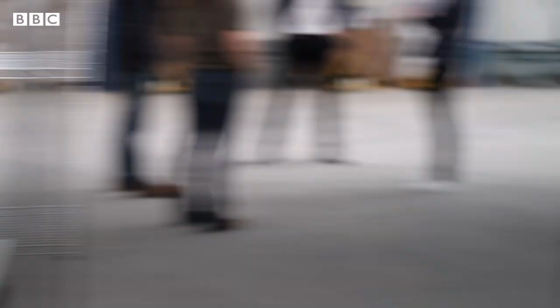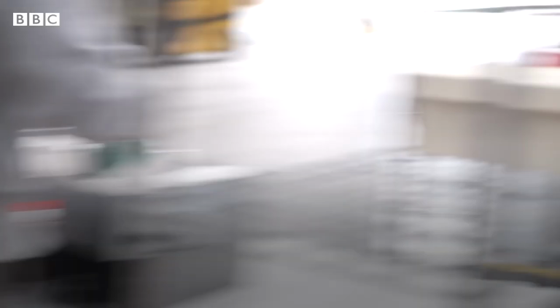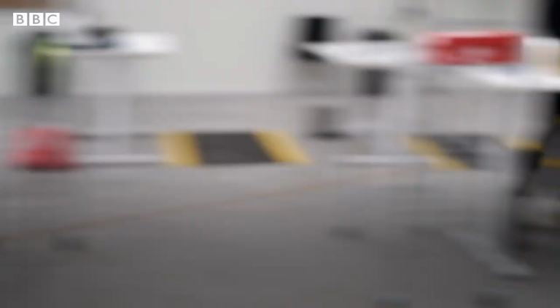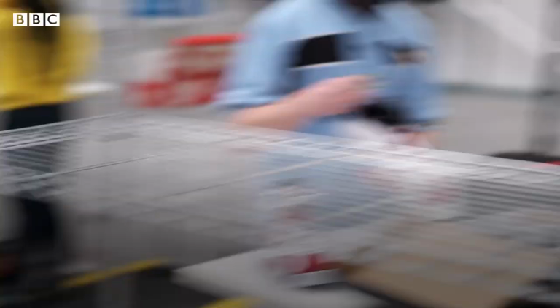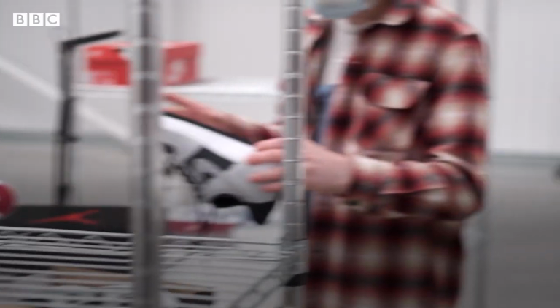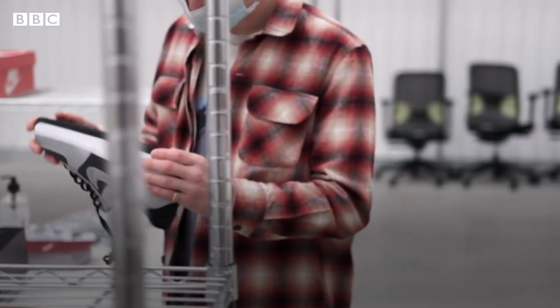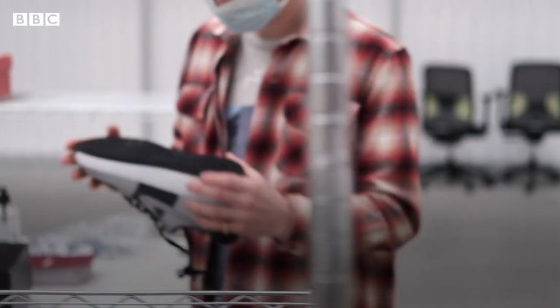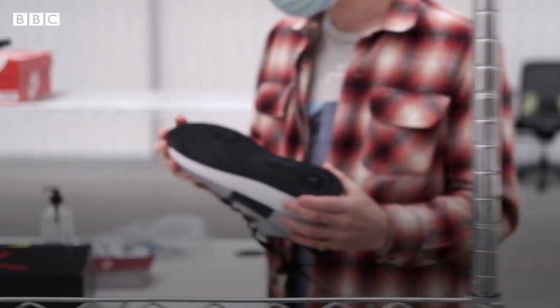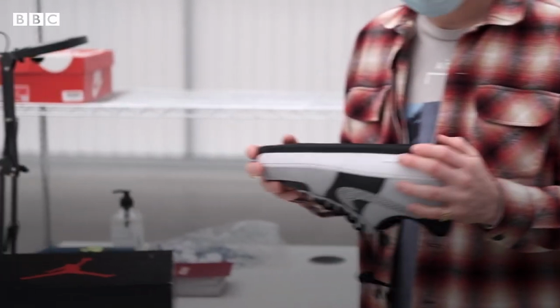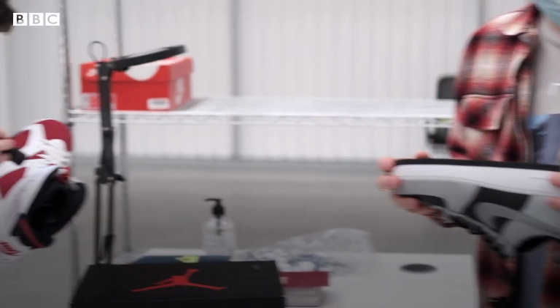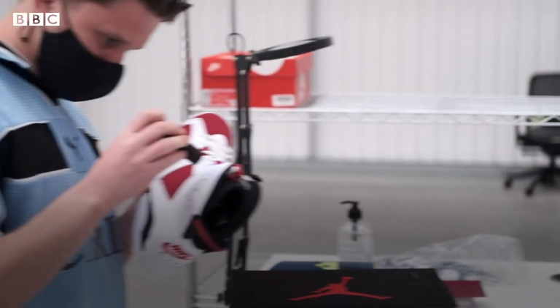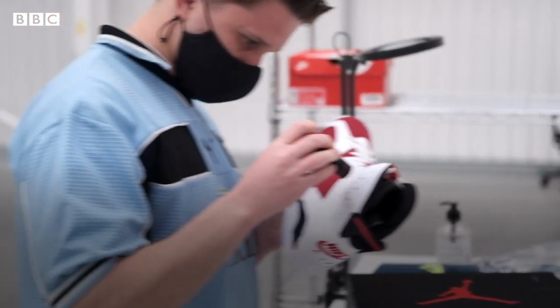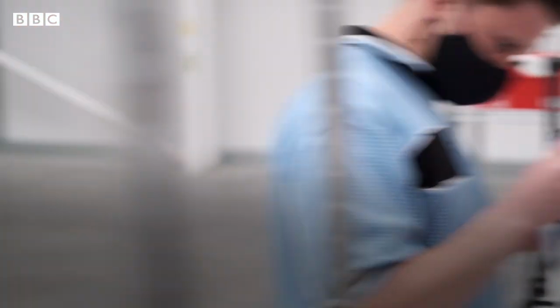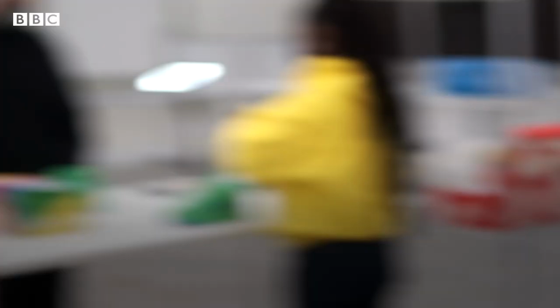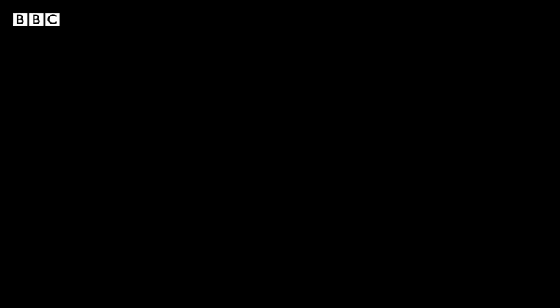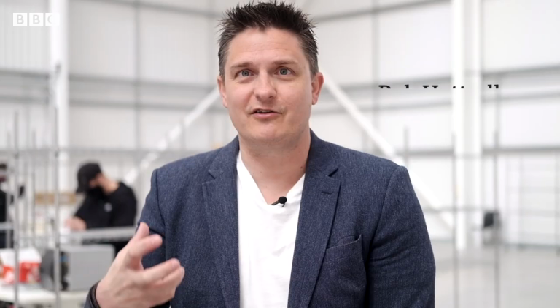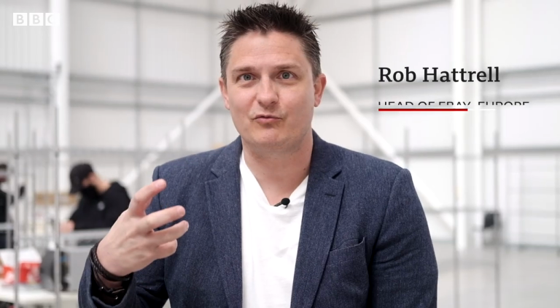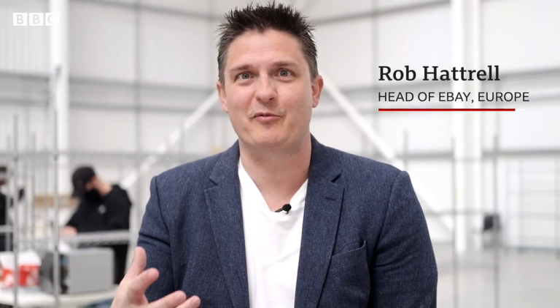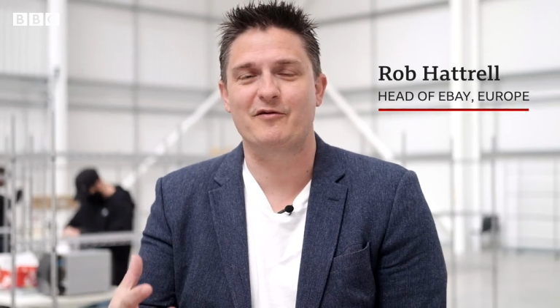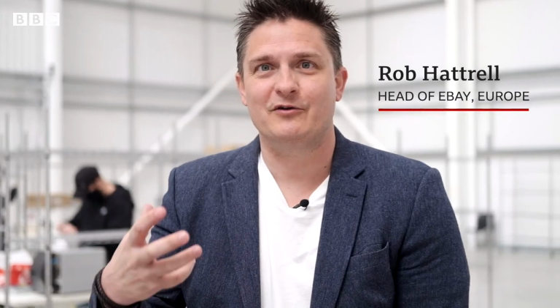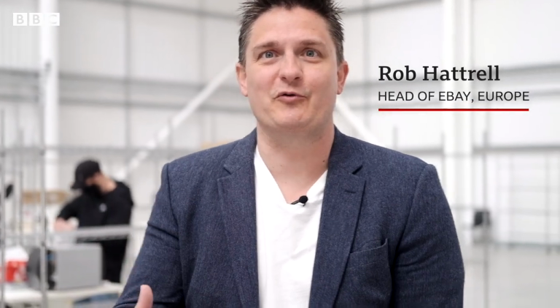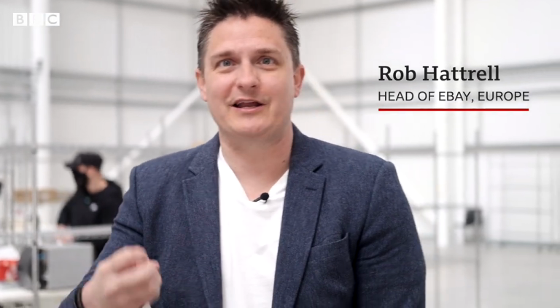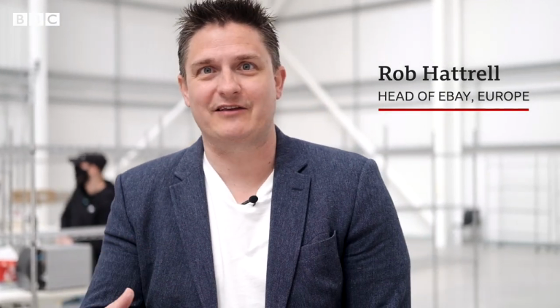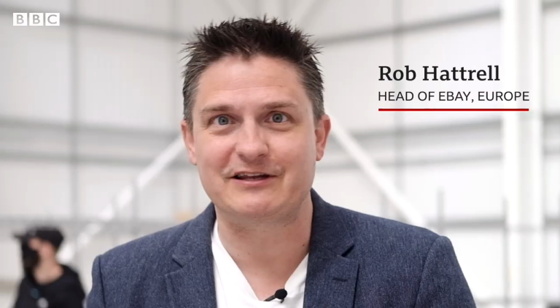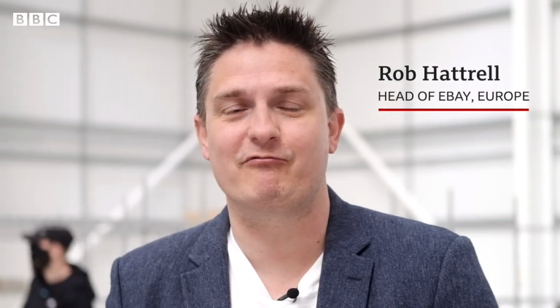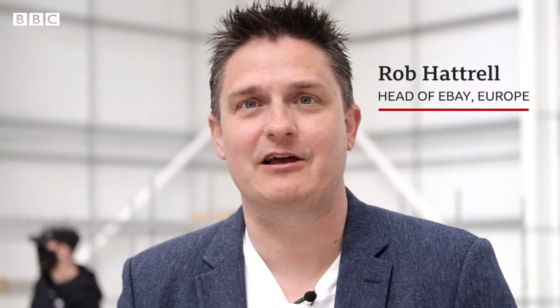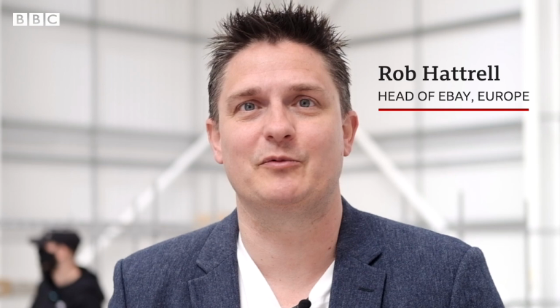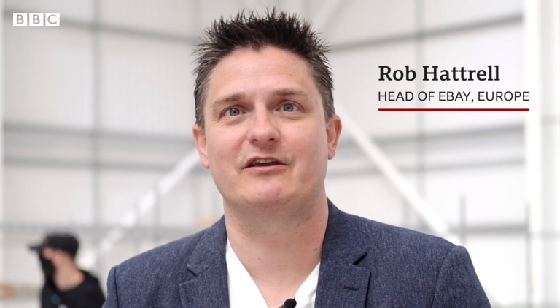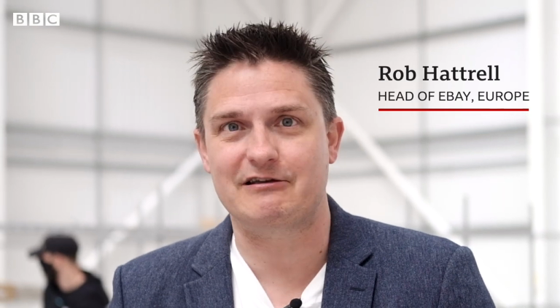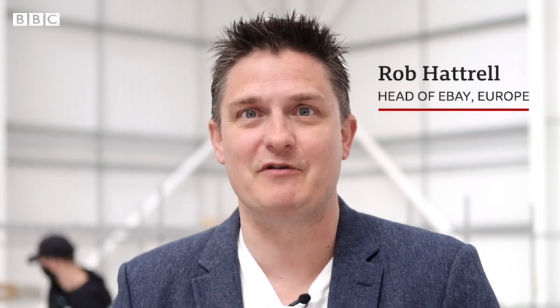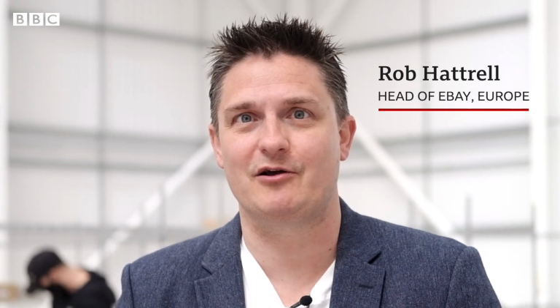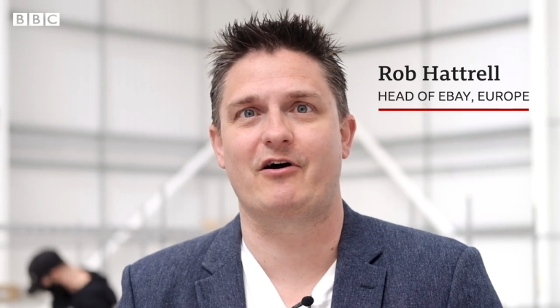The highest price set of sneakers we've sold has been around about £7,000. I think about it like a new asset class — a new type of way of storing your money. These rare and collectible sneakers grow in value over time.